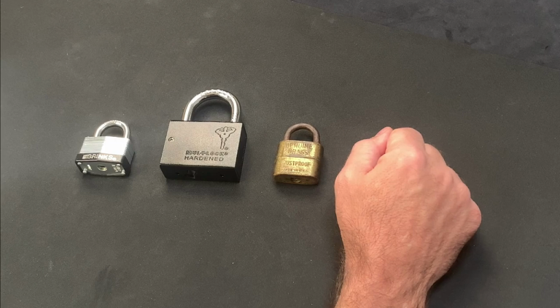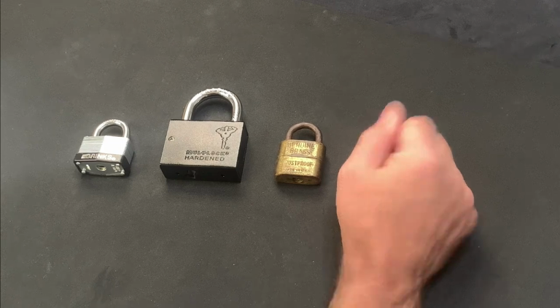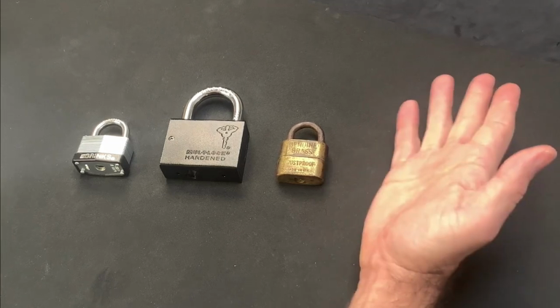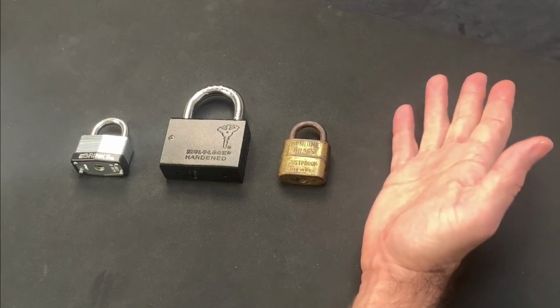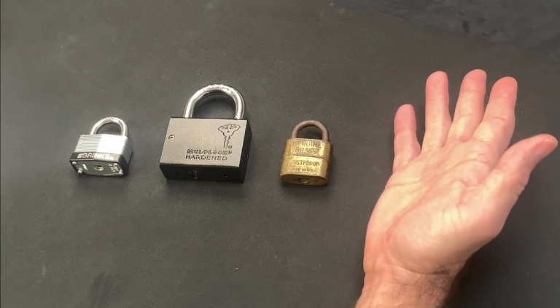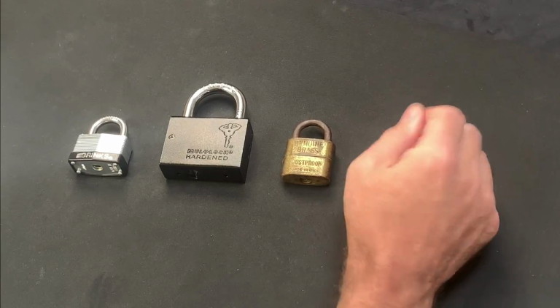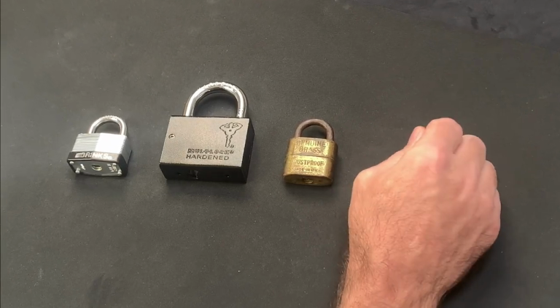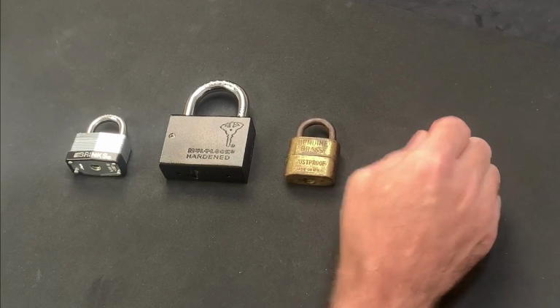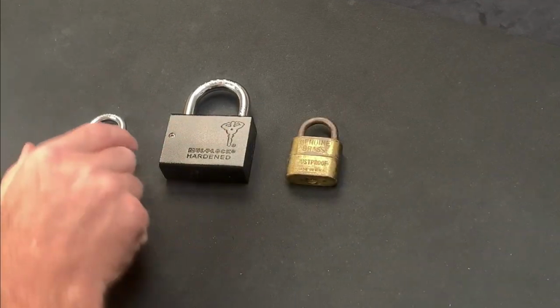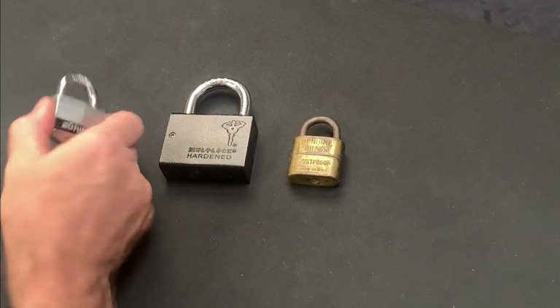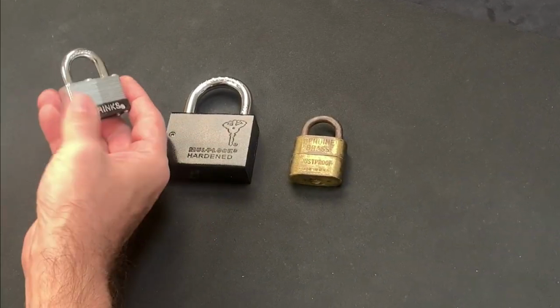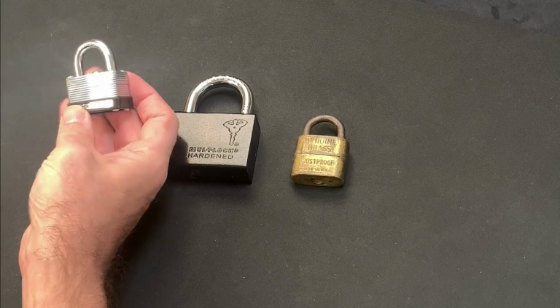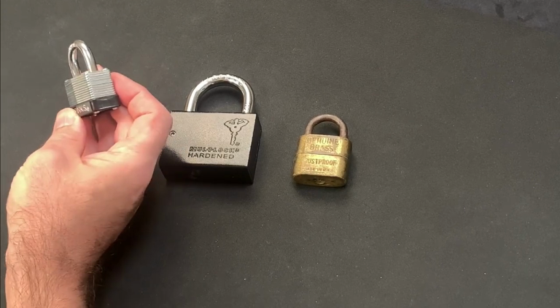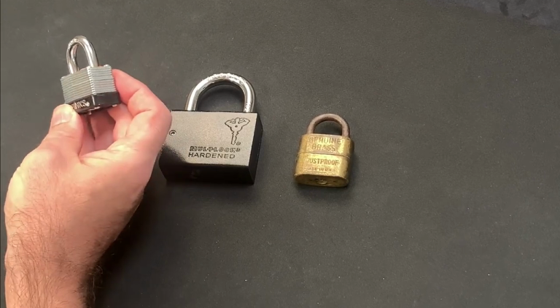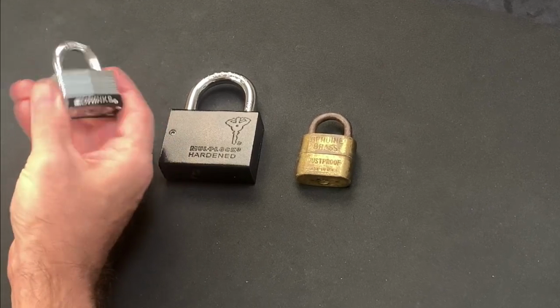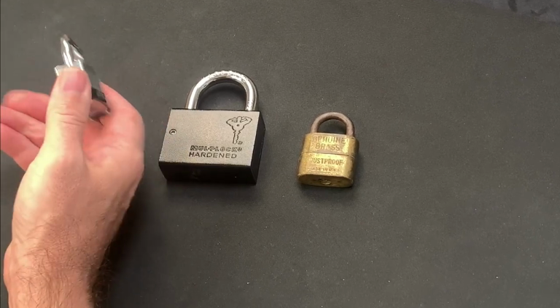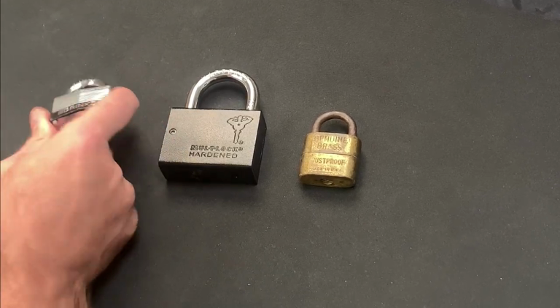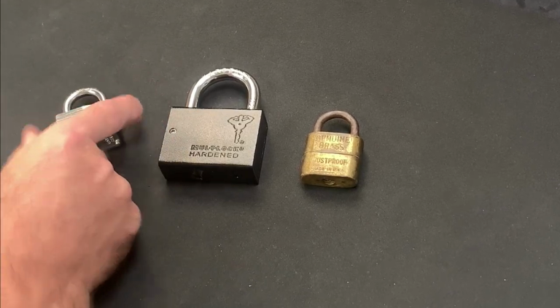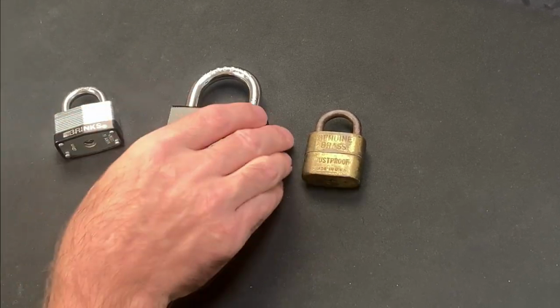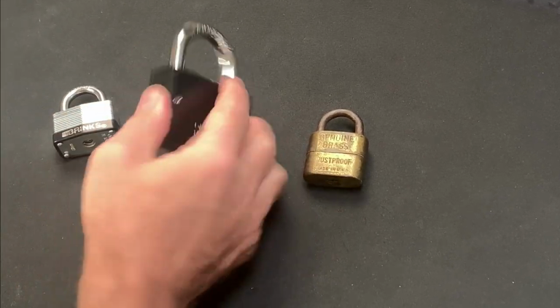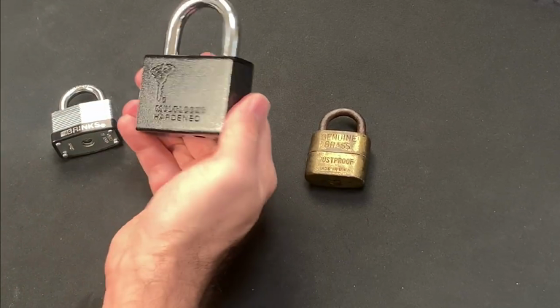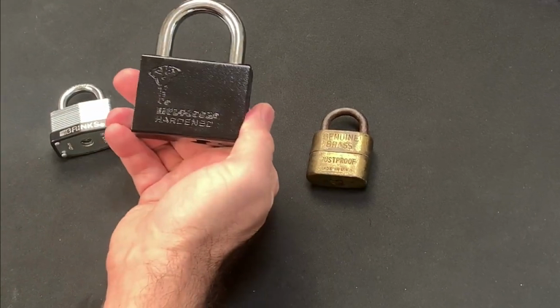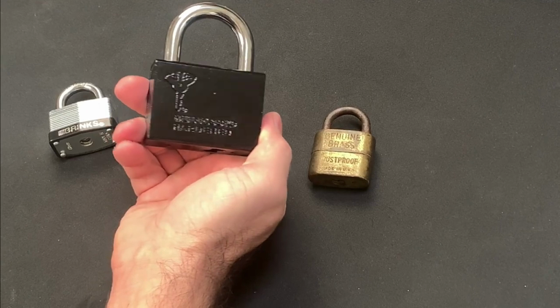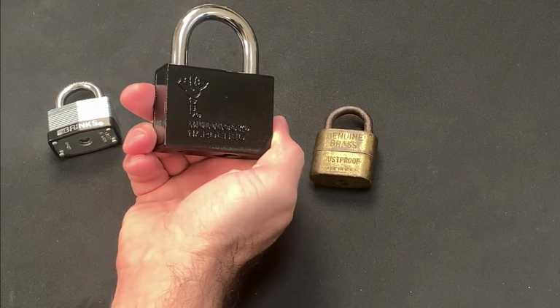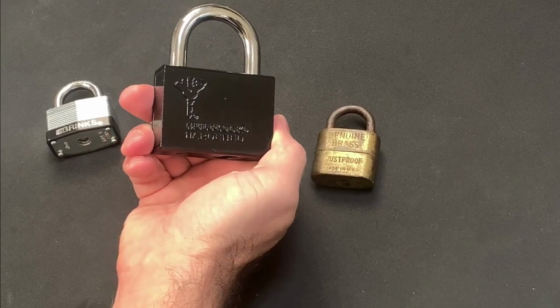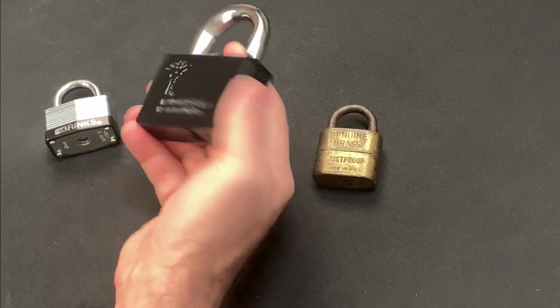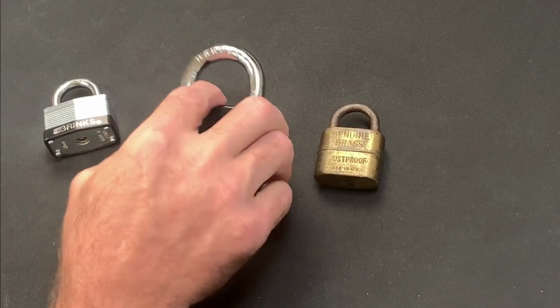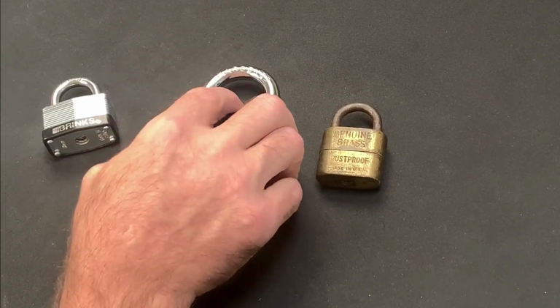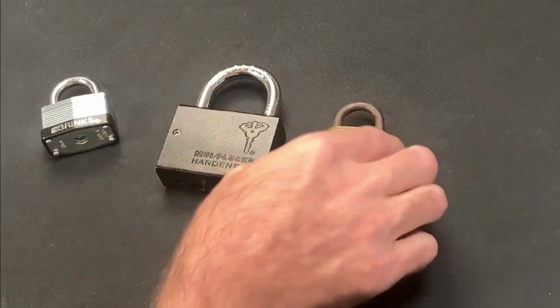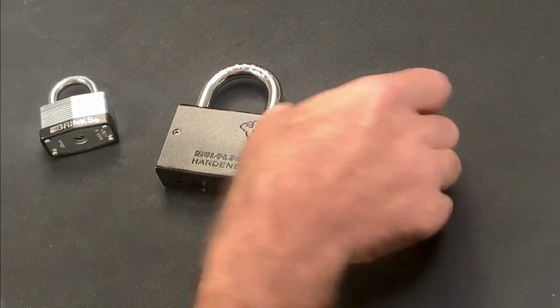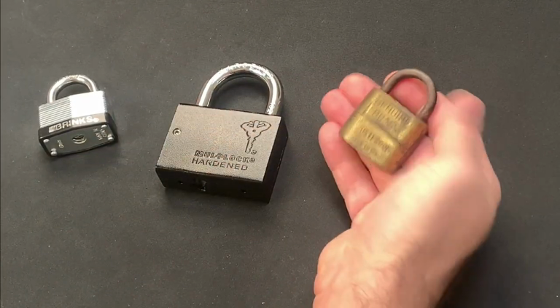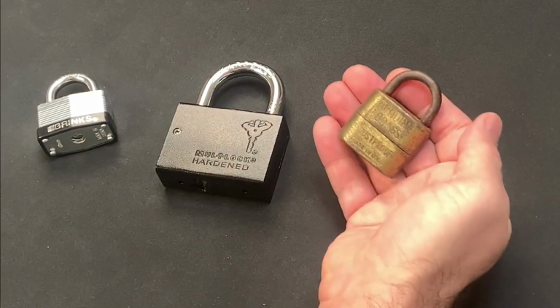Hi, this is Fish and welcome to Fishpicks. Some locks are mass-produced and entirely forgettable. Some are superbly engineered artefacts. And then there are those that are a part of history.